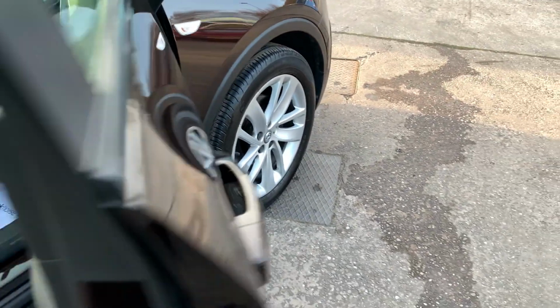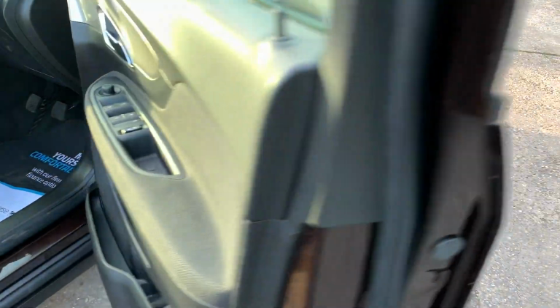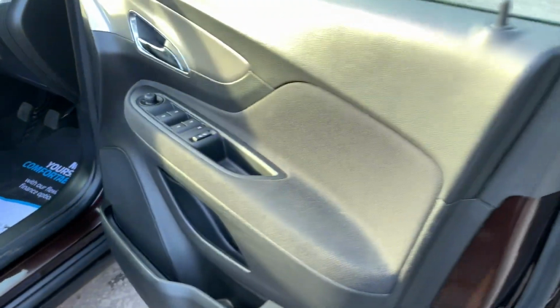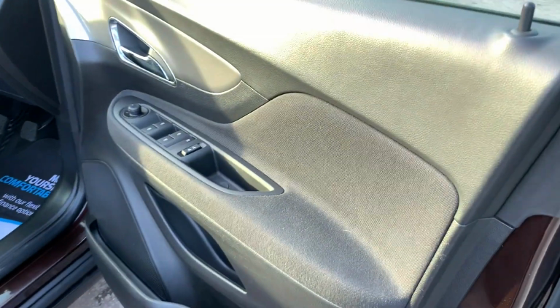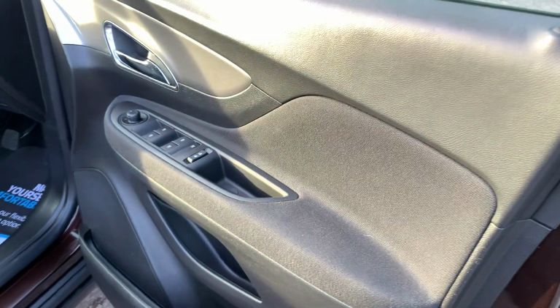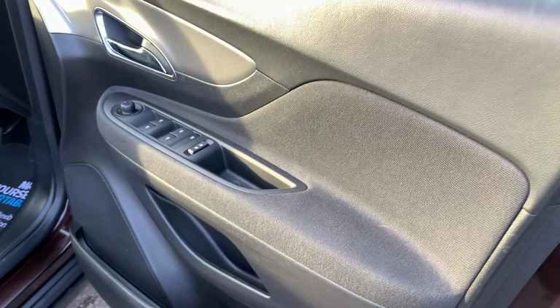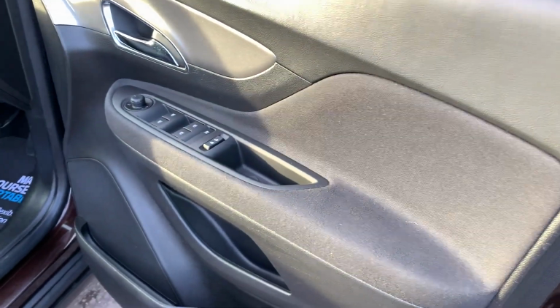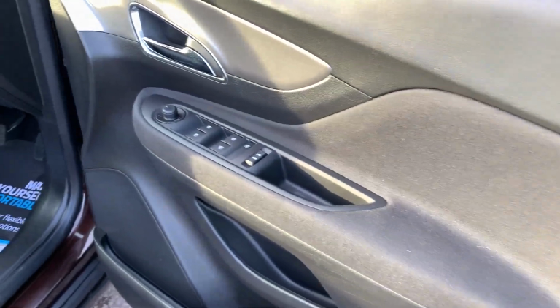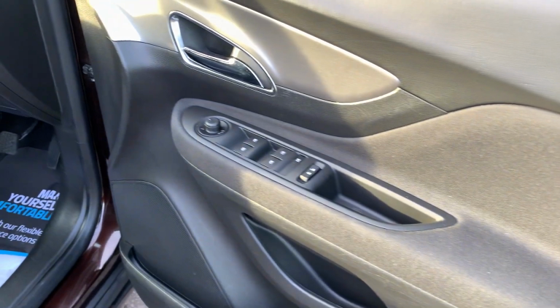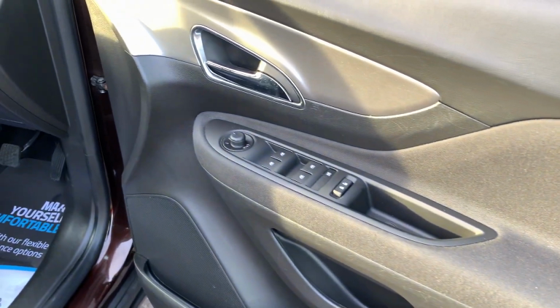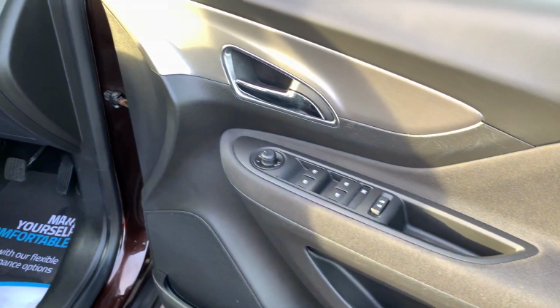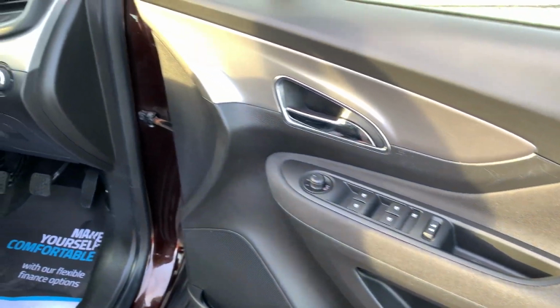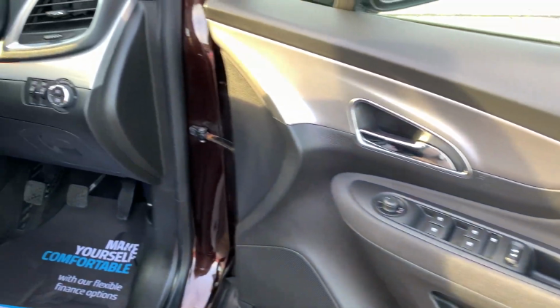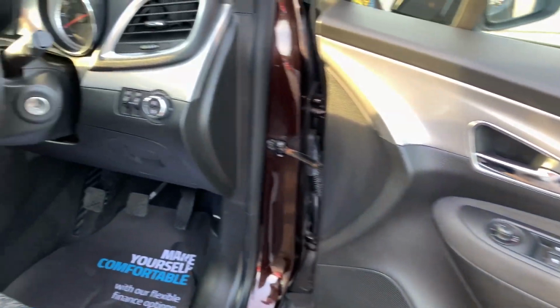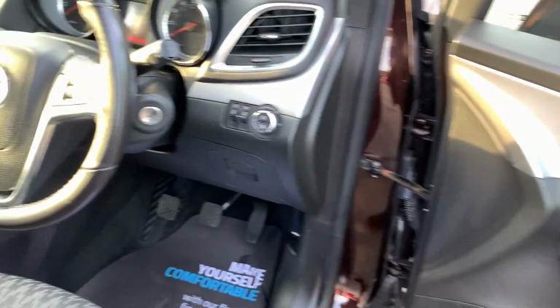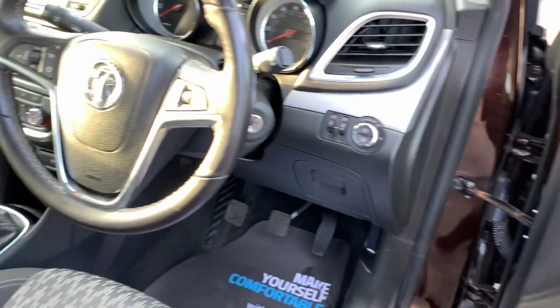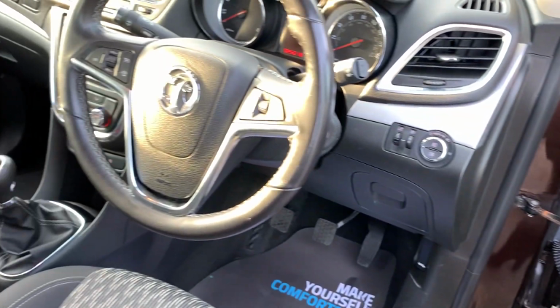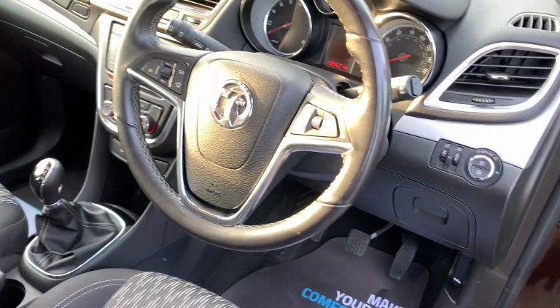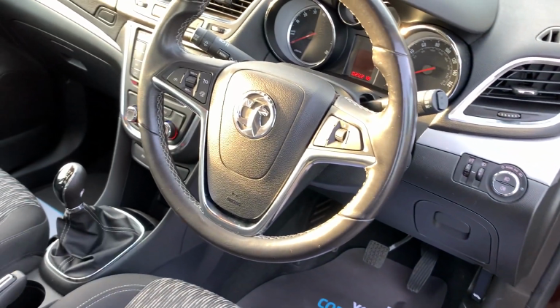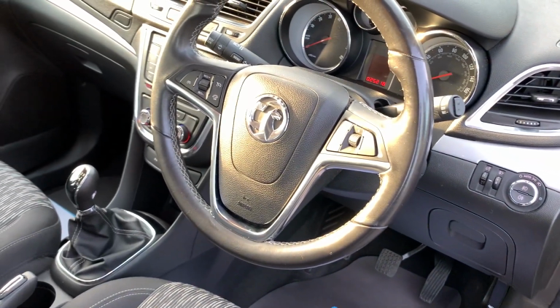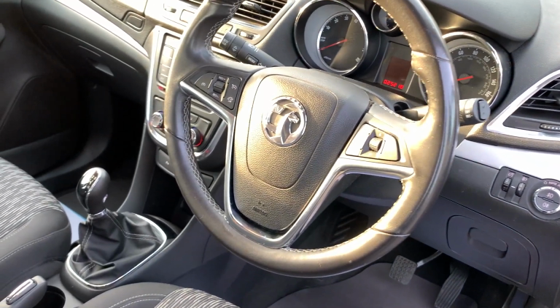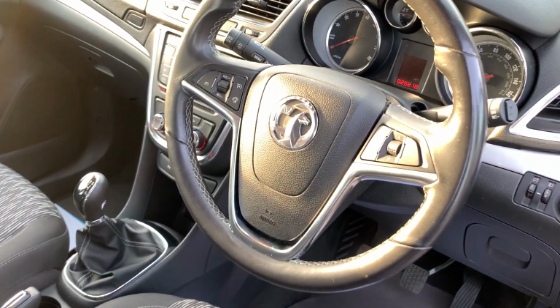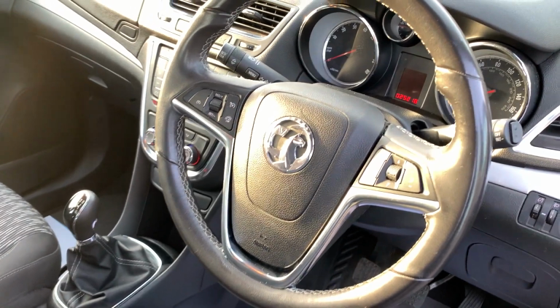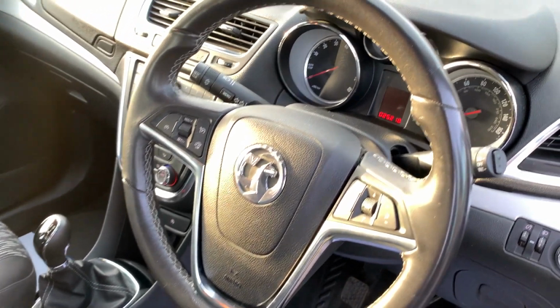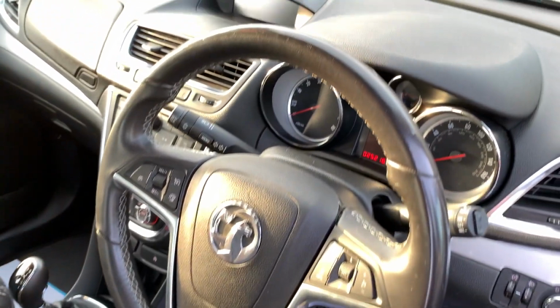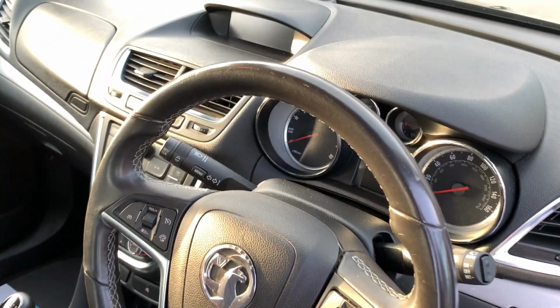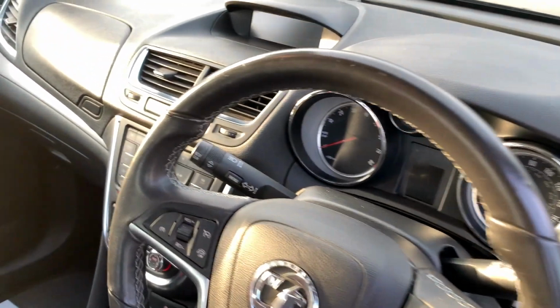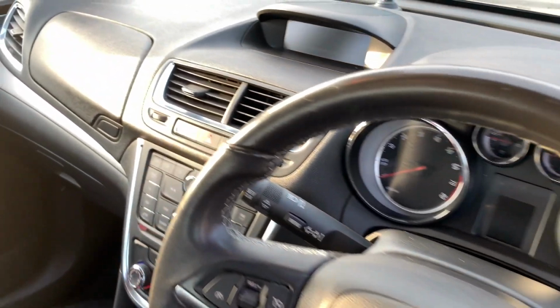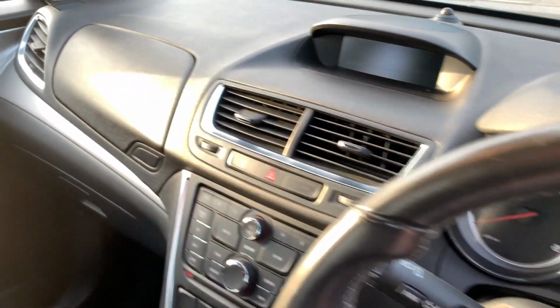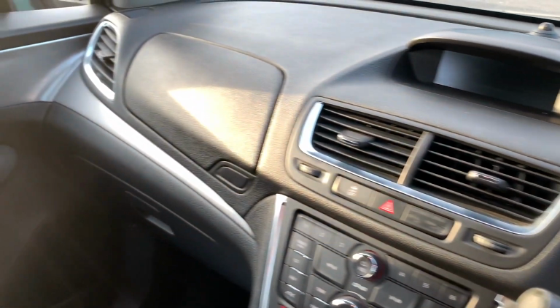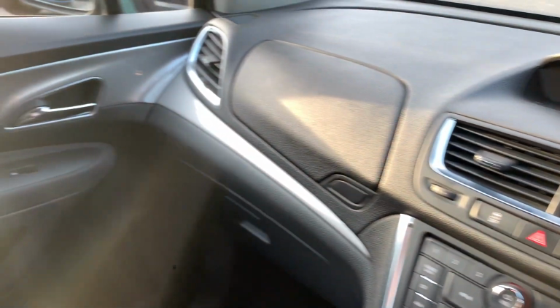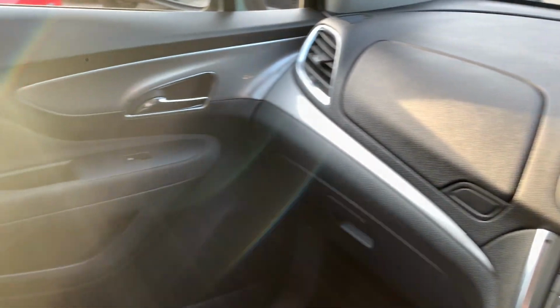Inside the car, electric windows and mirrors here, radio controls on the steering wheel, cruise control, and the car's done 25,000 miles.